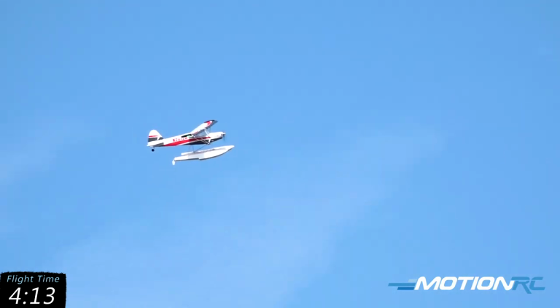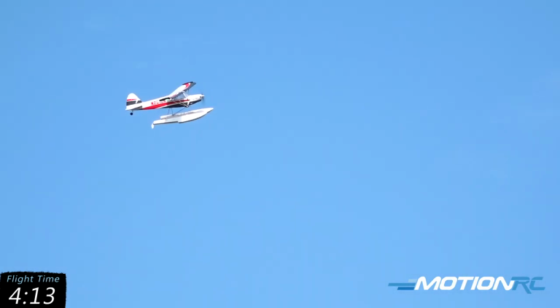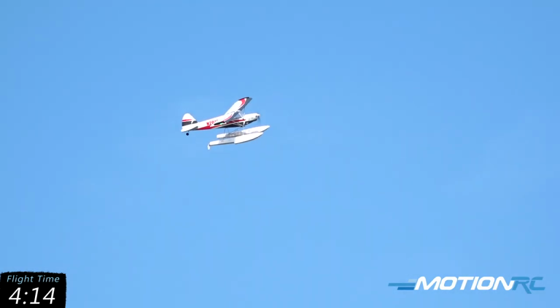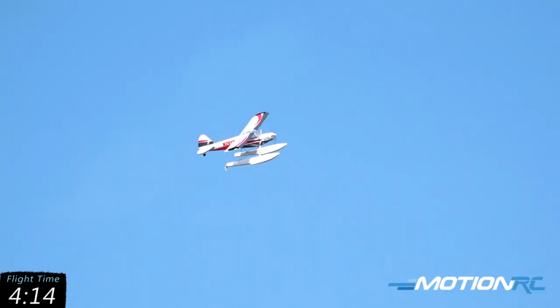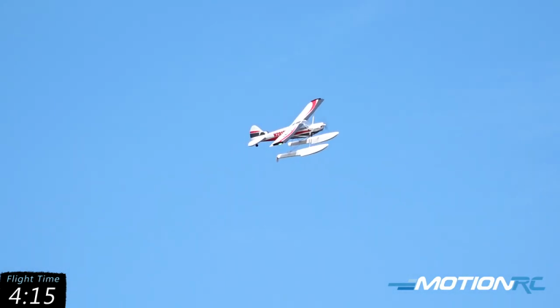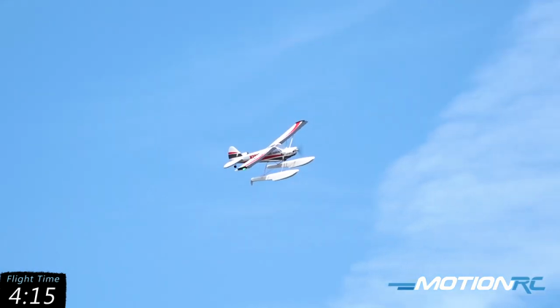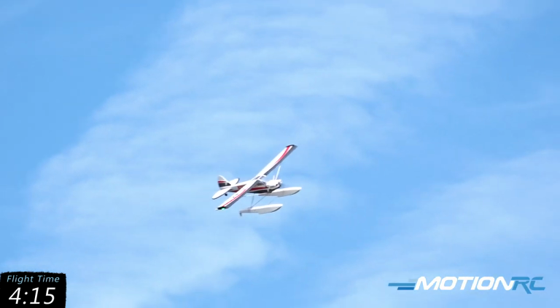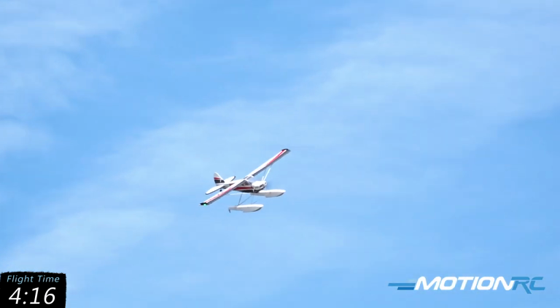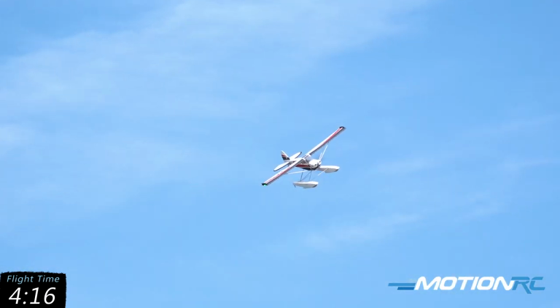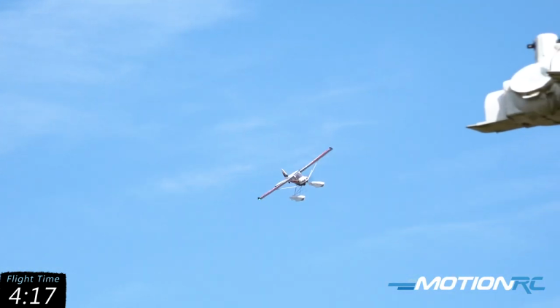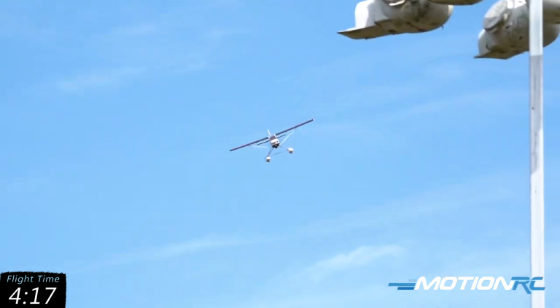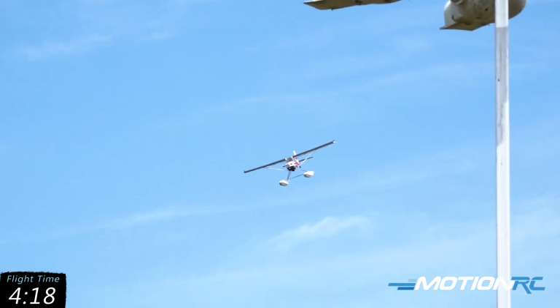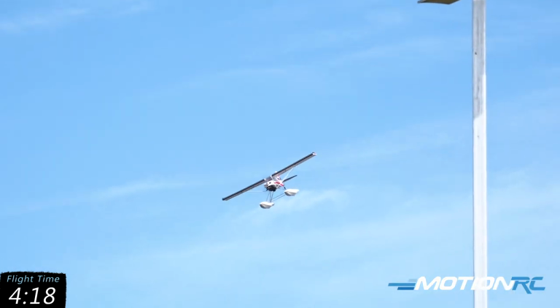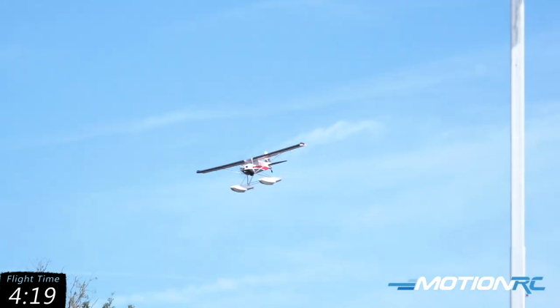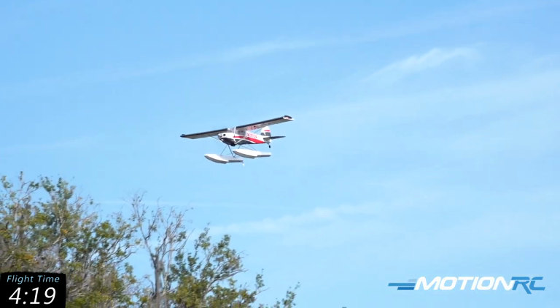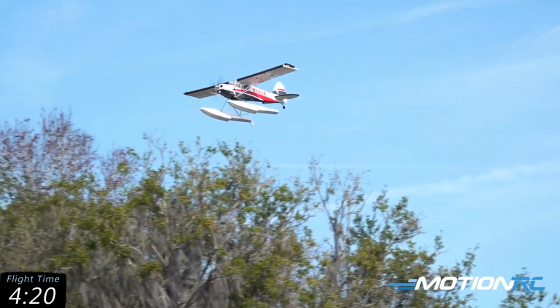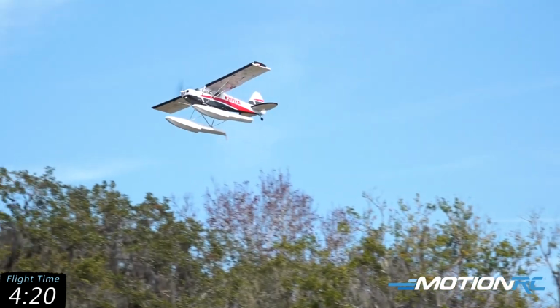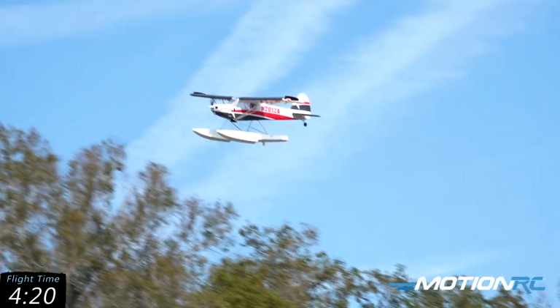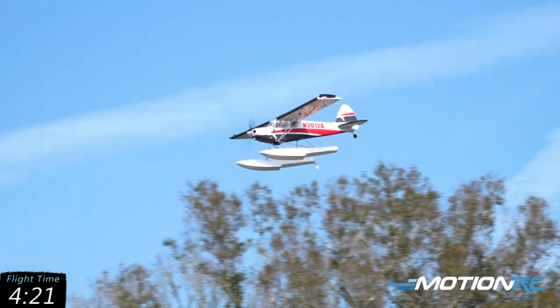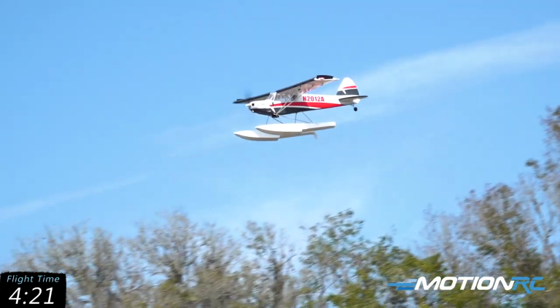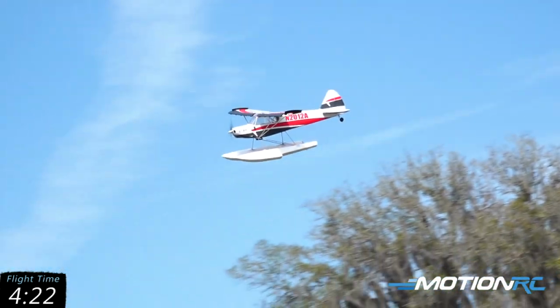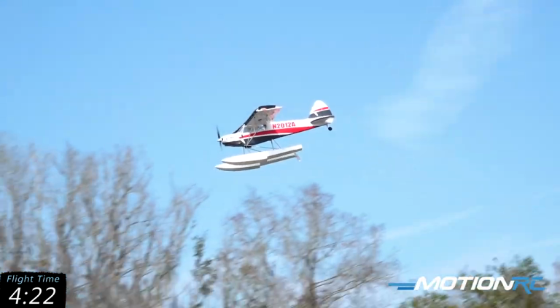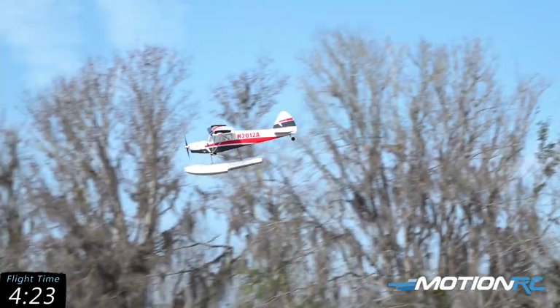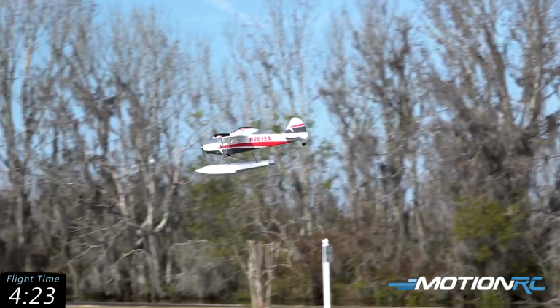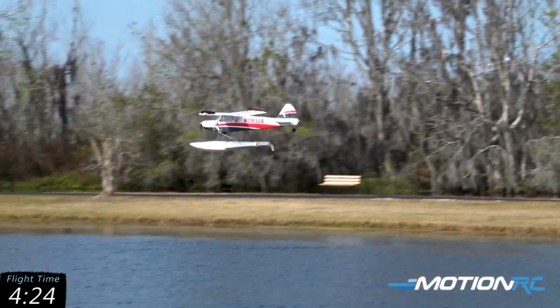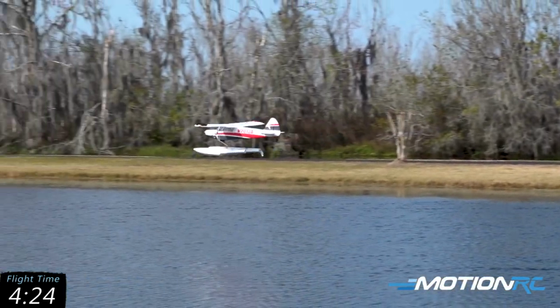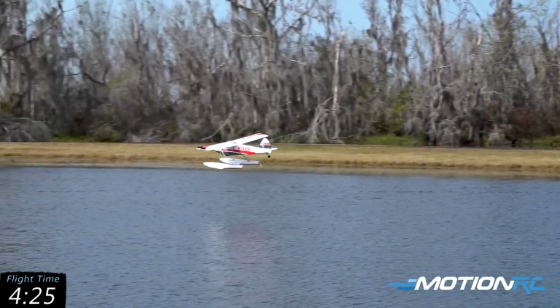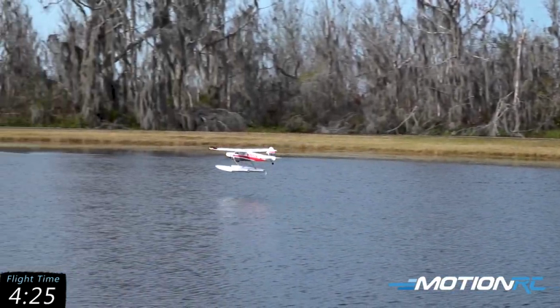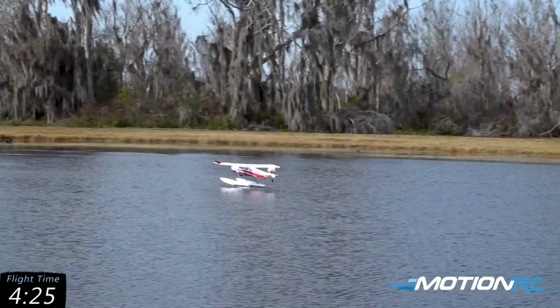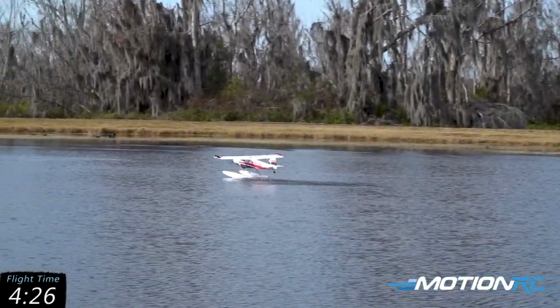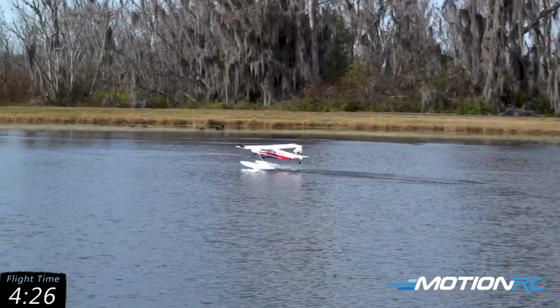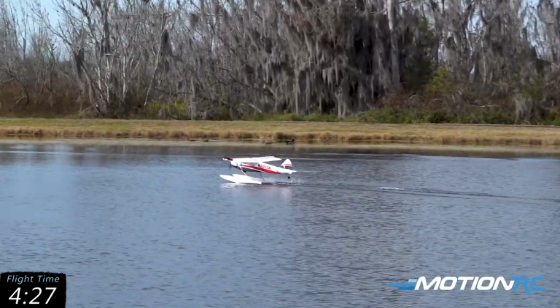So once again I'm going to cut that over the trees. Power completely off right now — gliding, adding a little bit of power to get over that pole. And flare at the end, just like that.